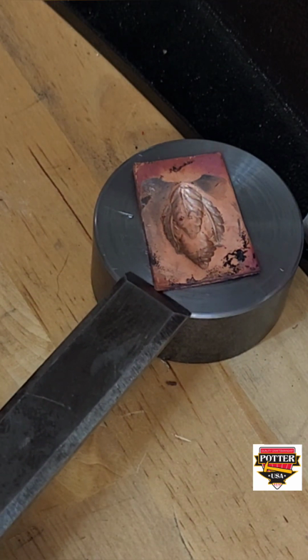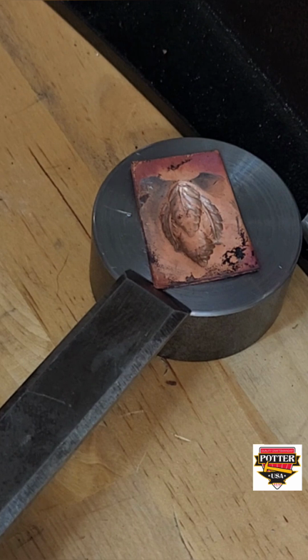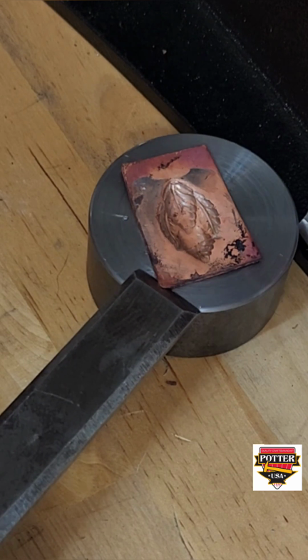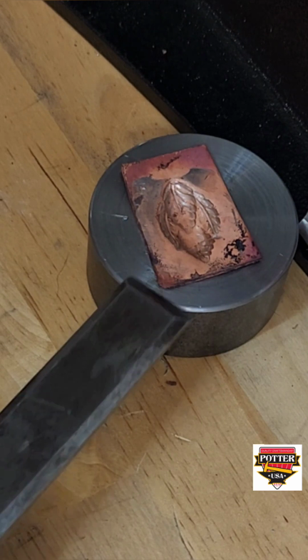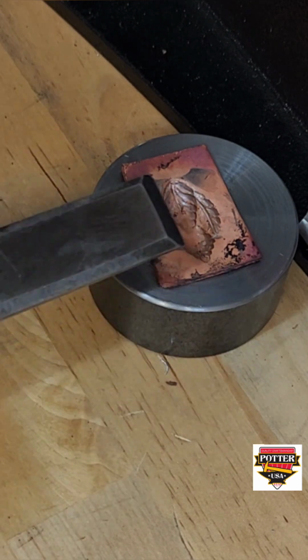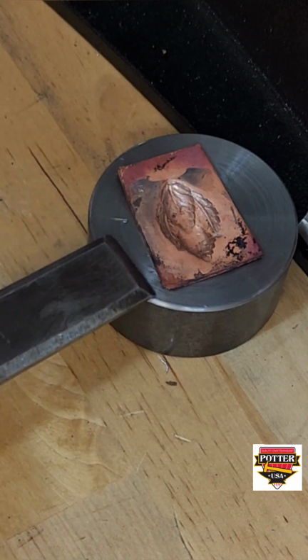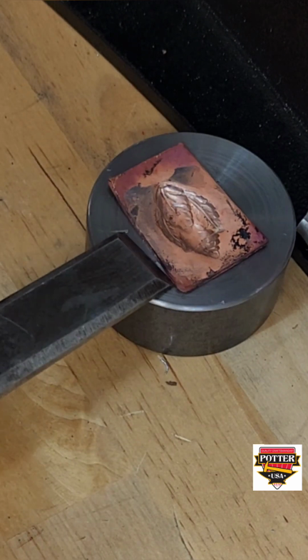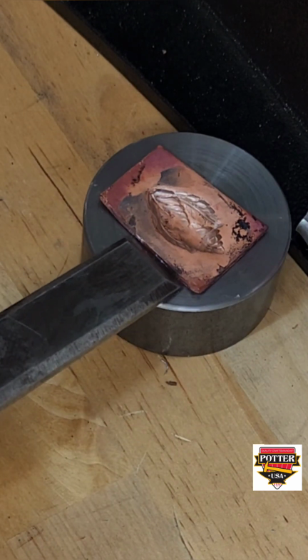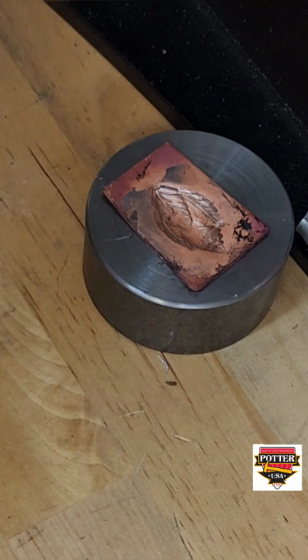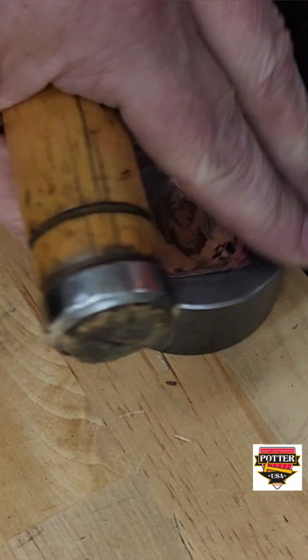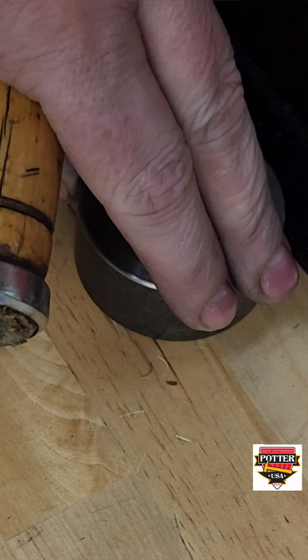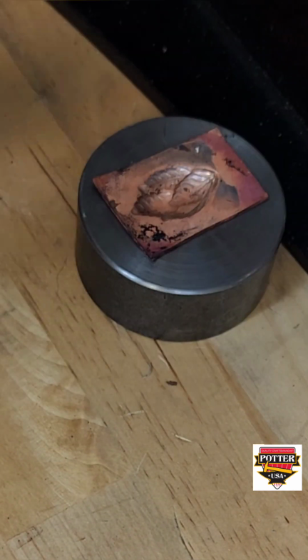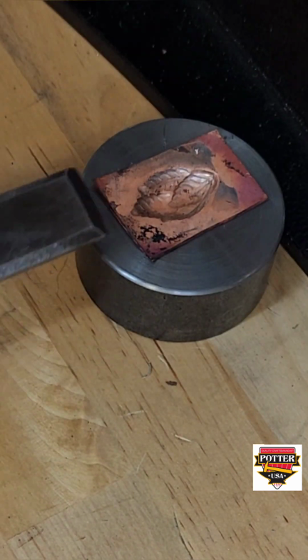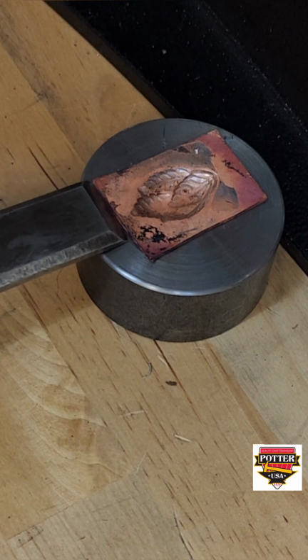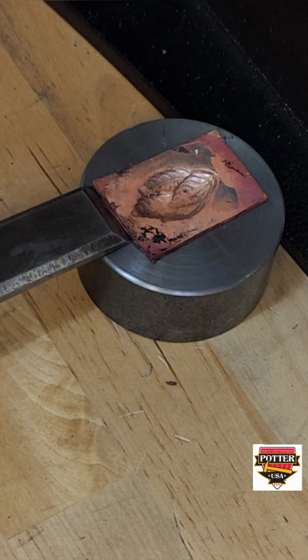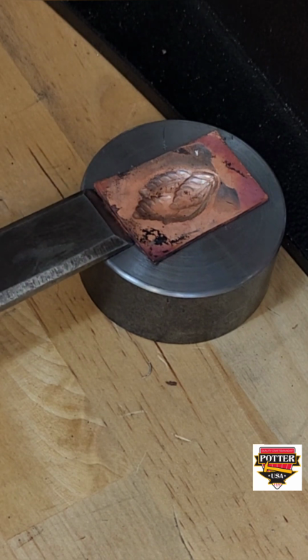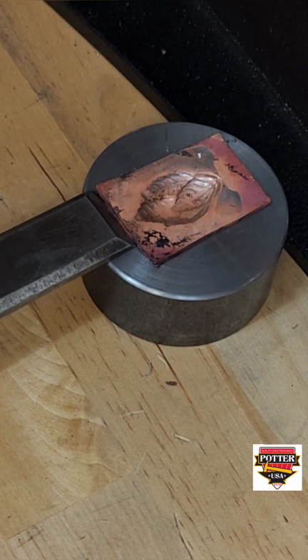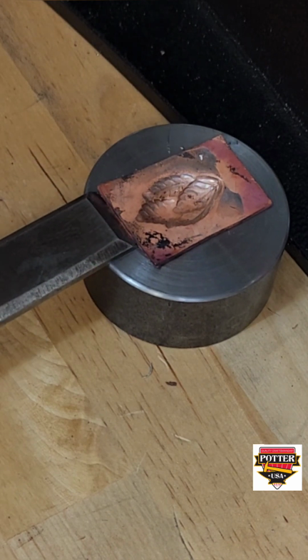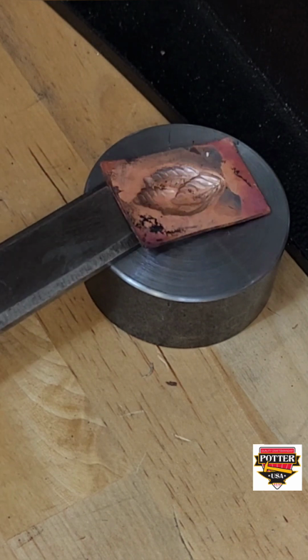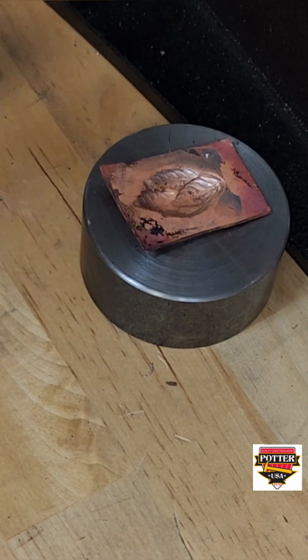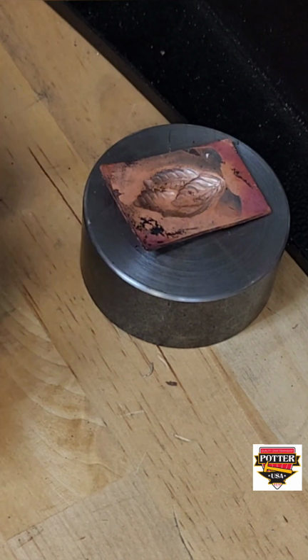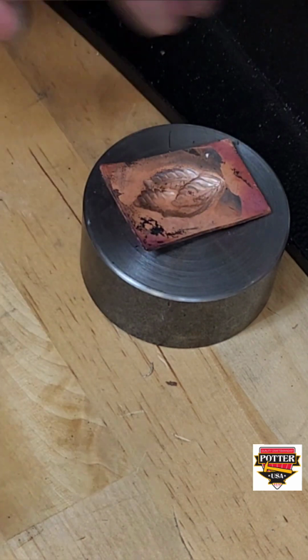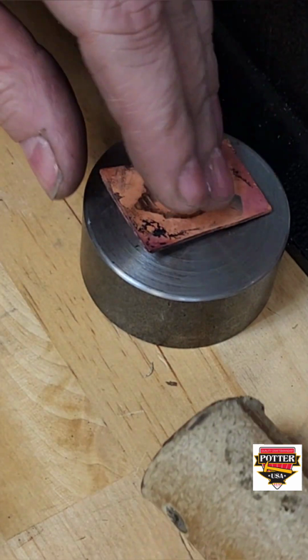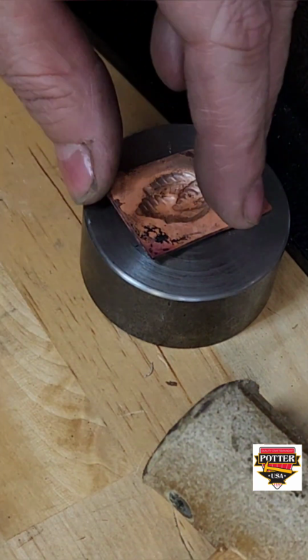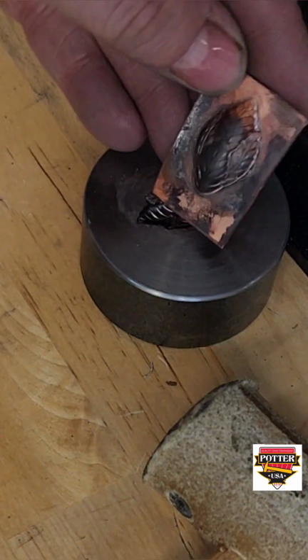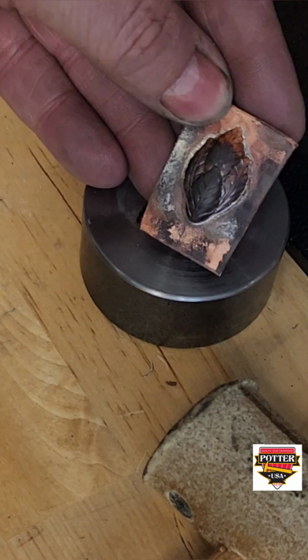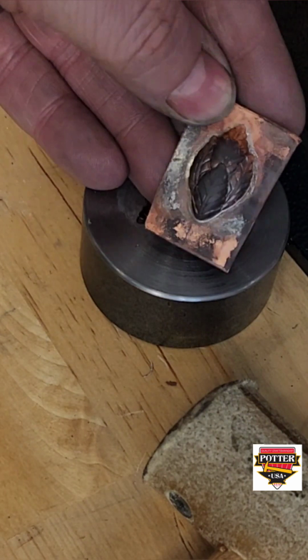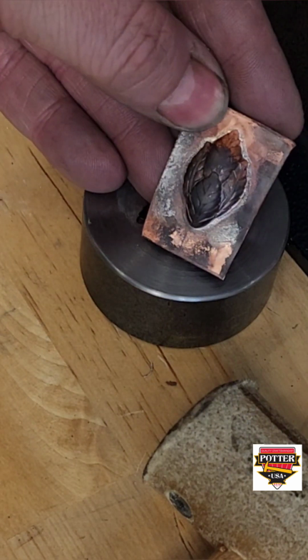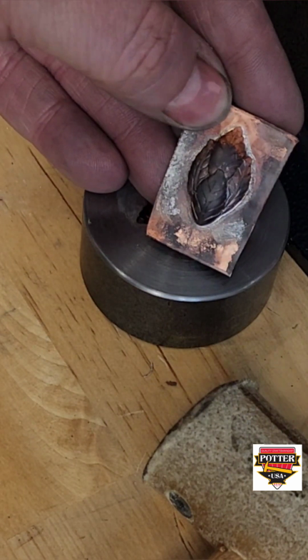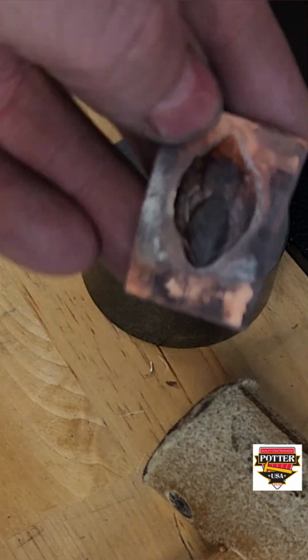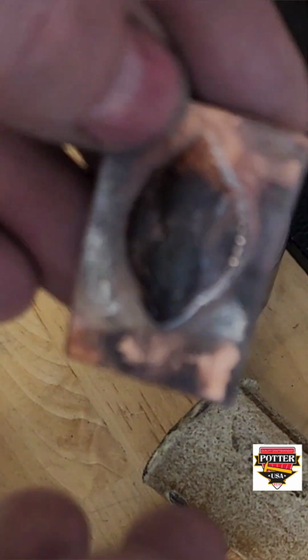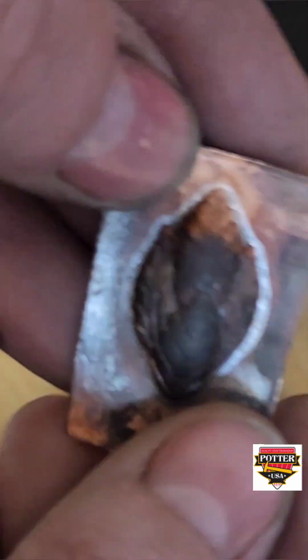I find it's helpful to lightly tap the chisel under the corners of the metal along the side and just ease it out of the die. Let's take a look — we've picked up some detail, but not all, so we are going to anneal it again.